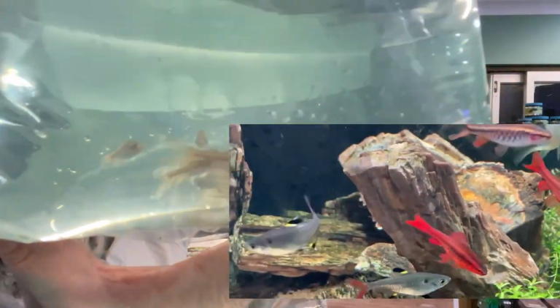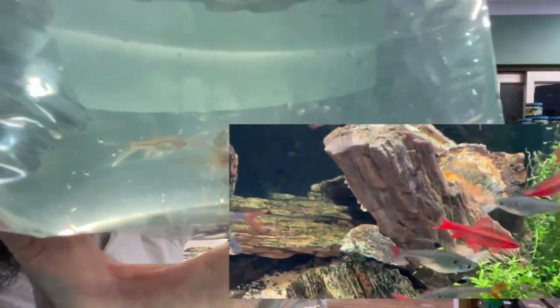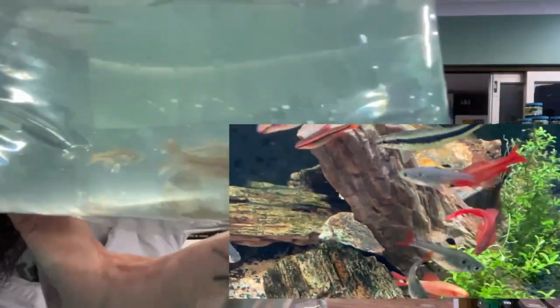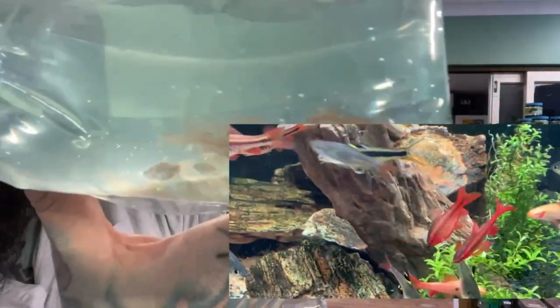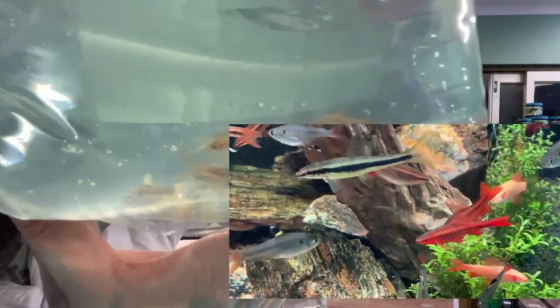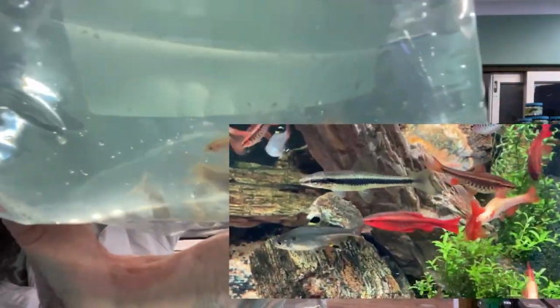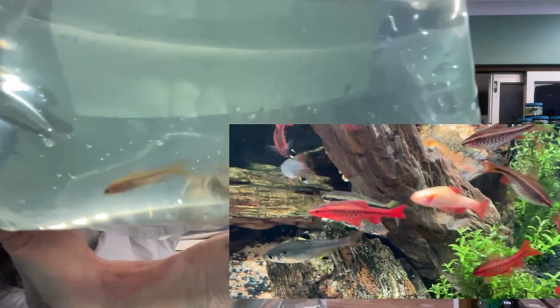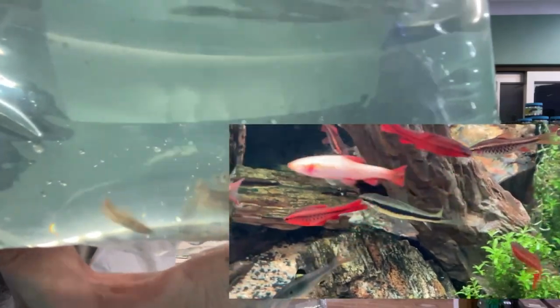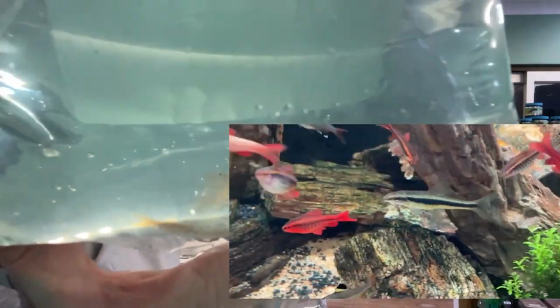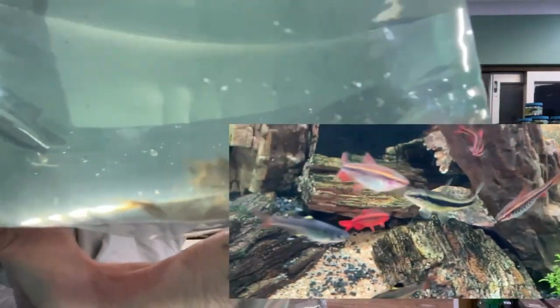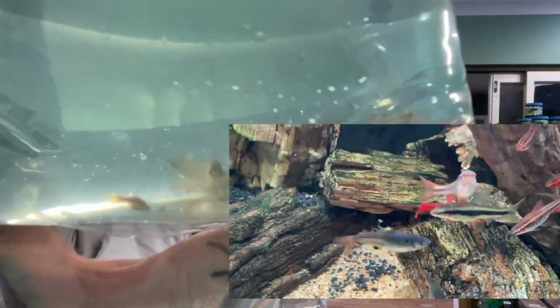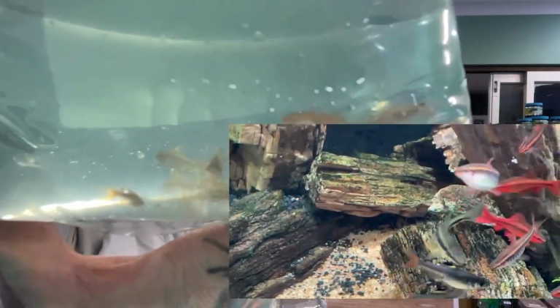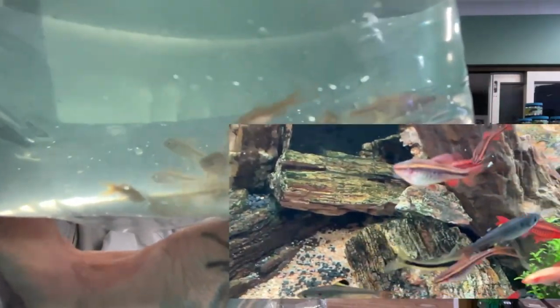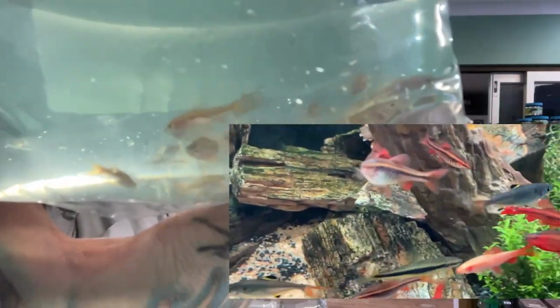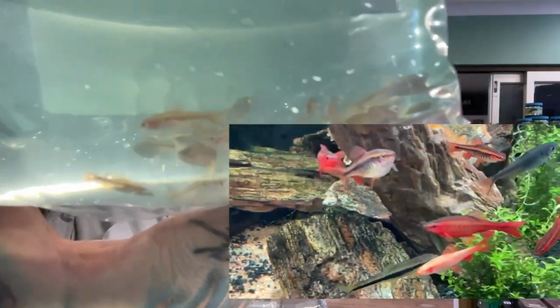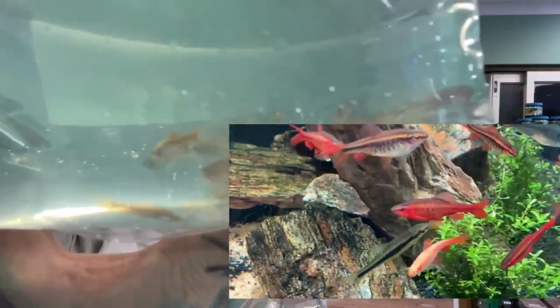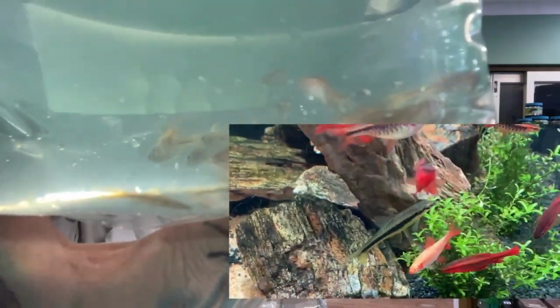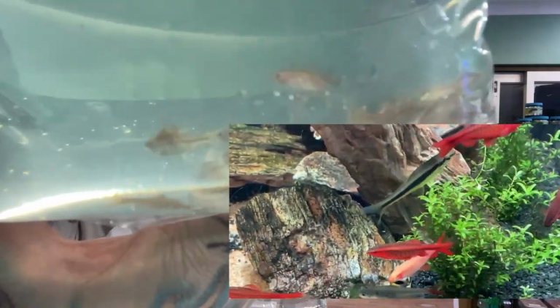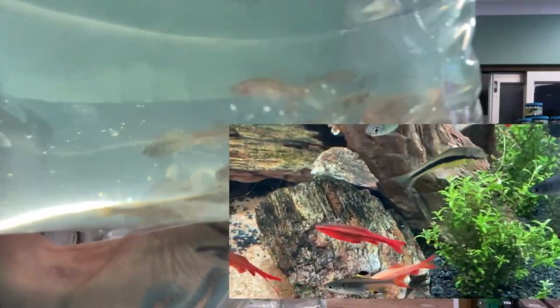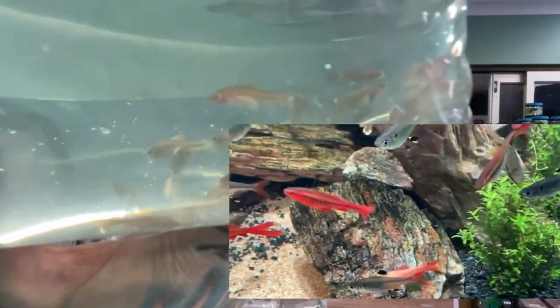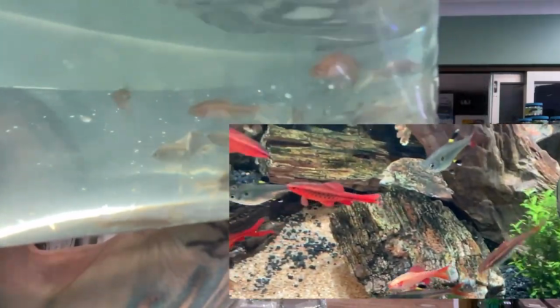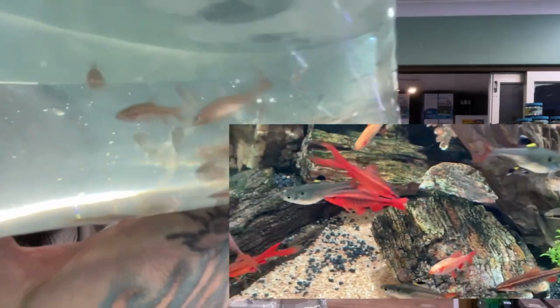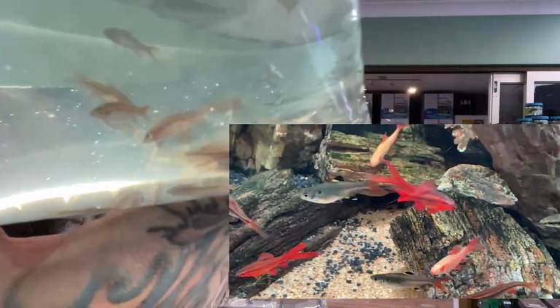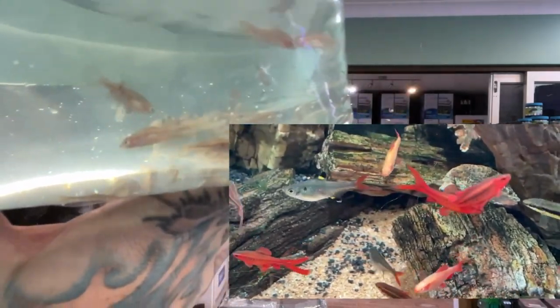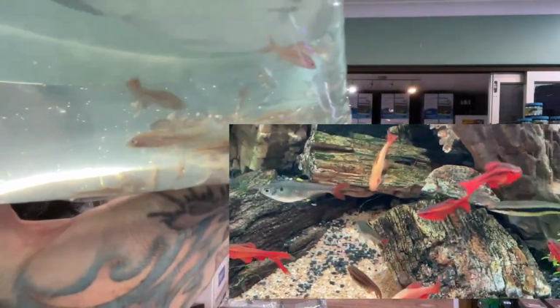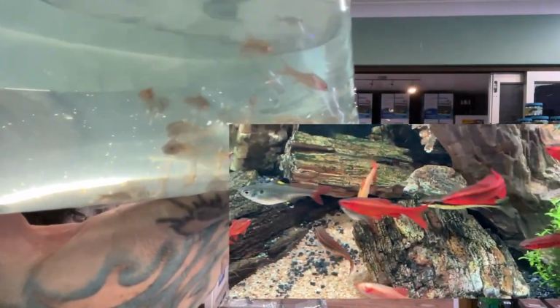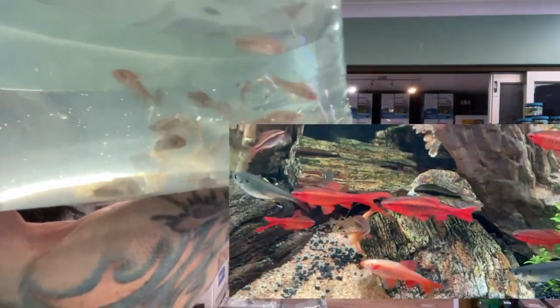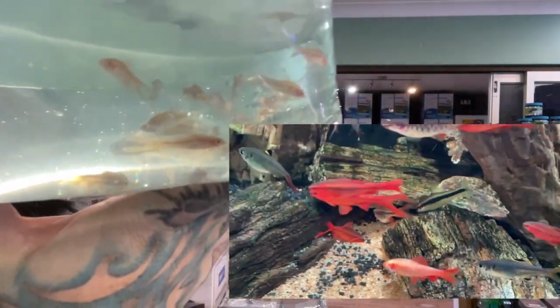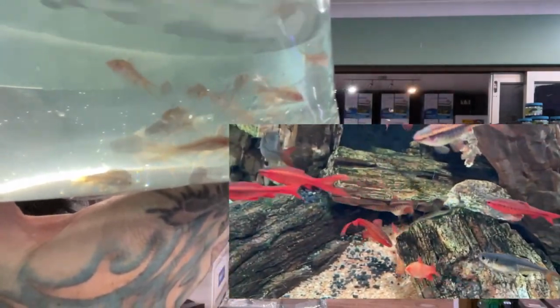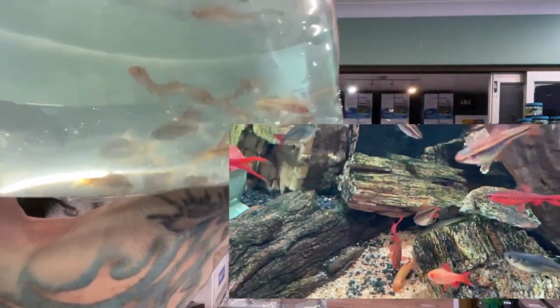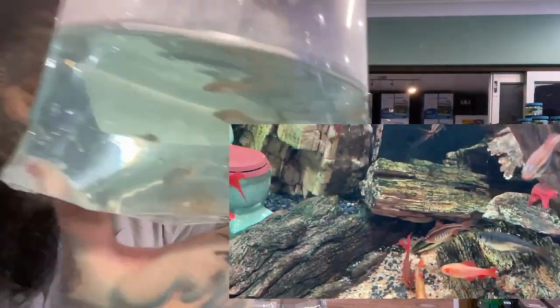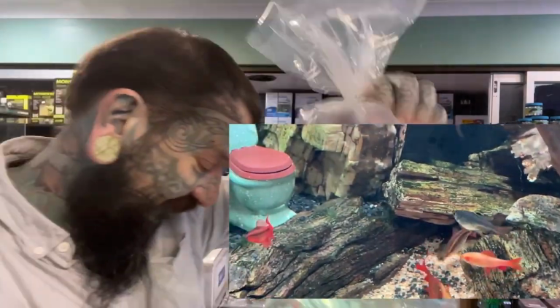Aren't they nice? These are super peaceful fish. They will color up really, really red. Long fin, and as they get bigger they get more developed fins. Very, very cool fish.